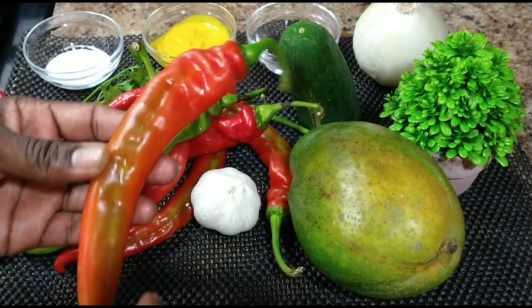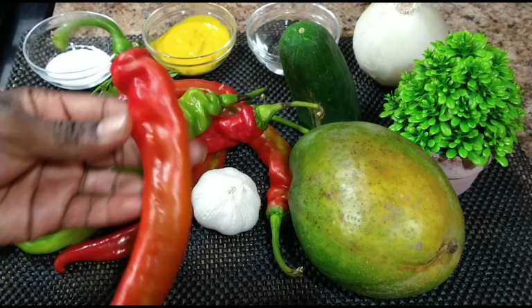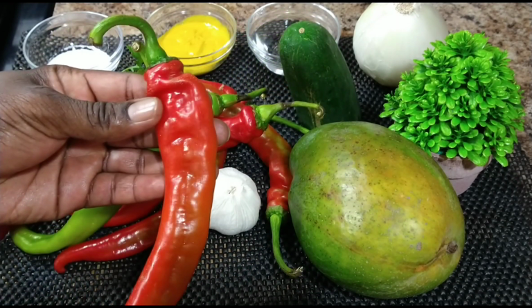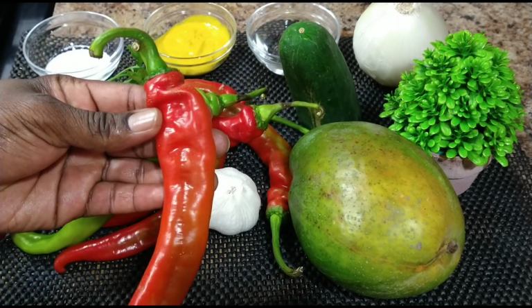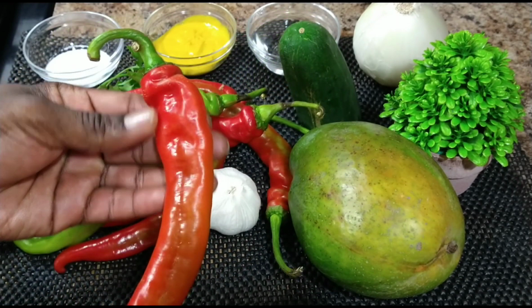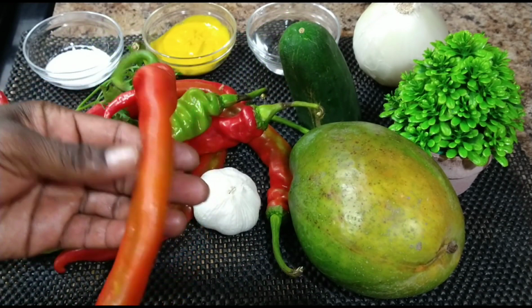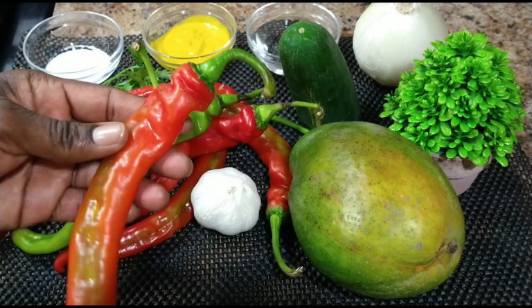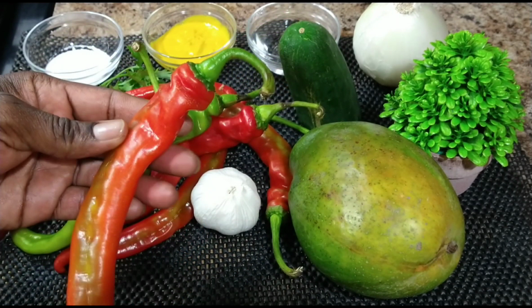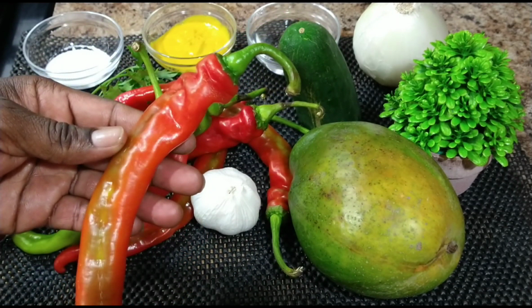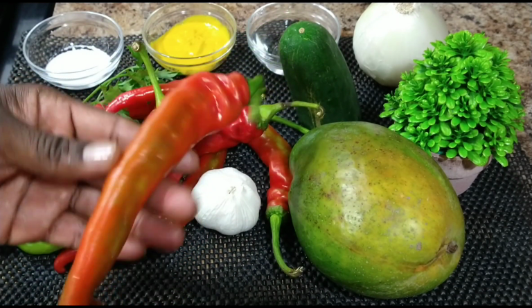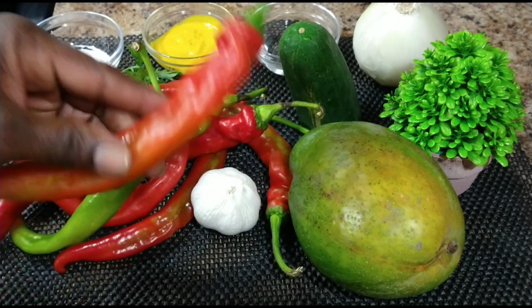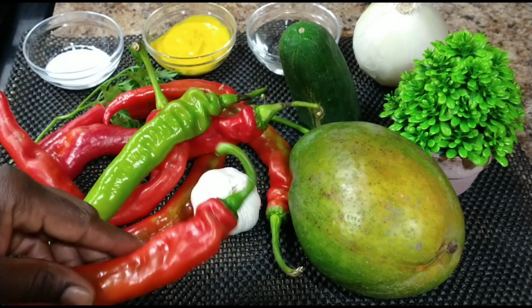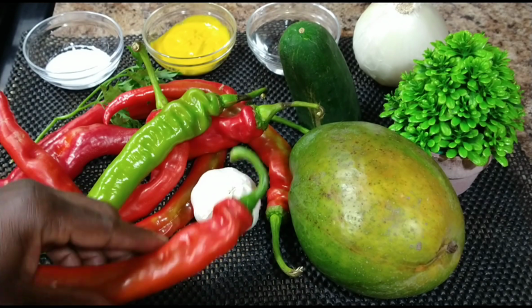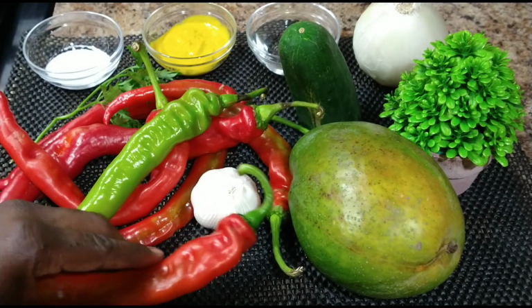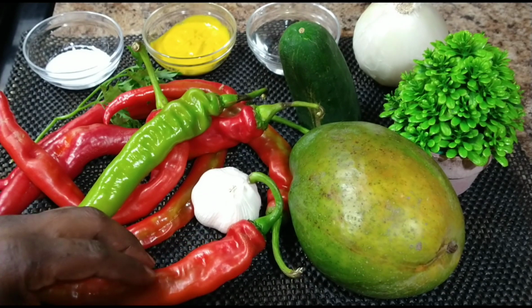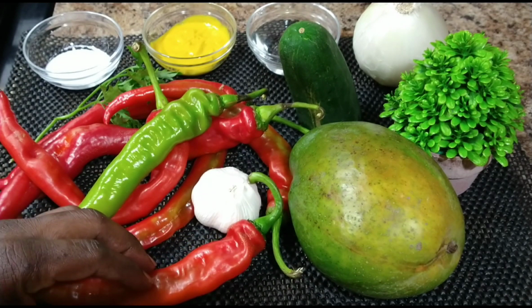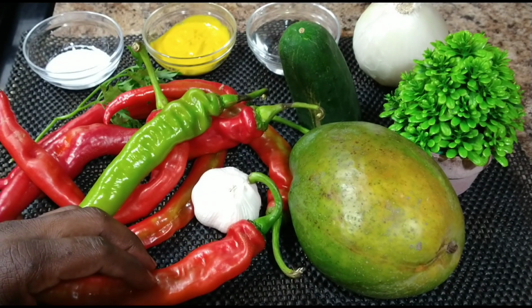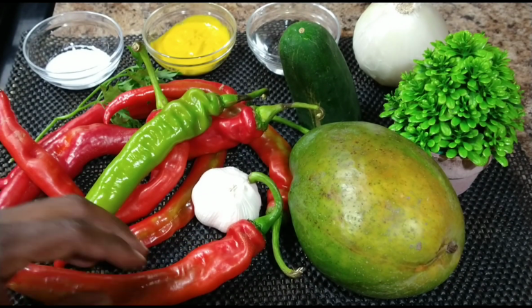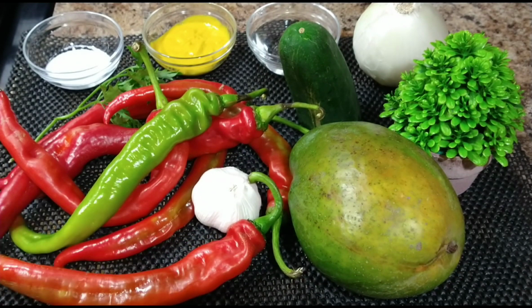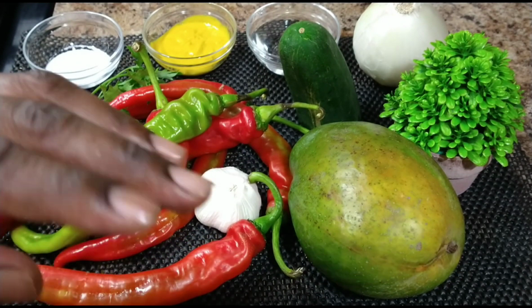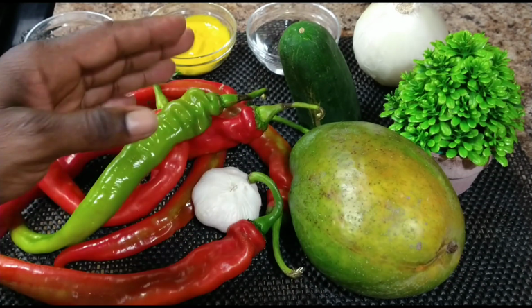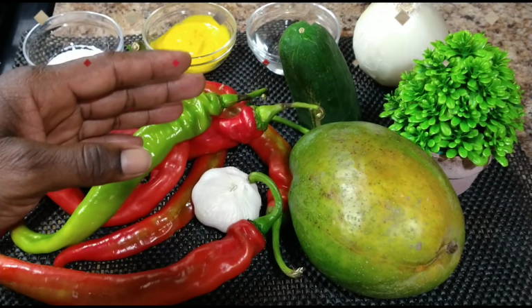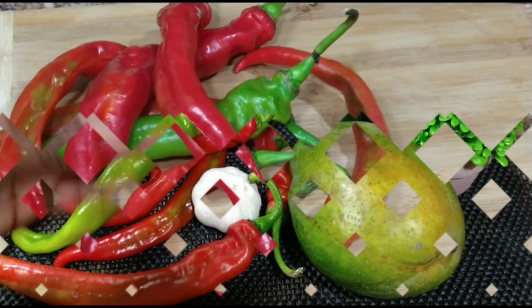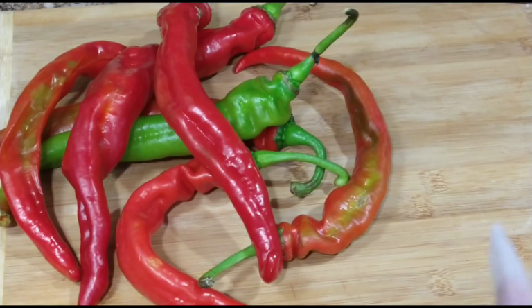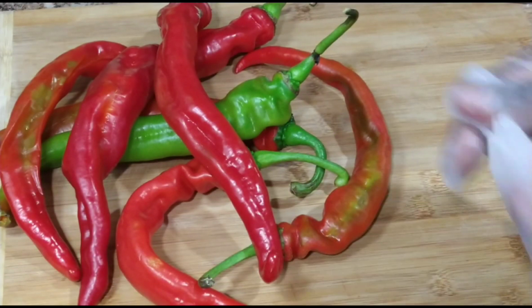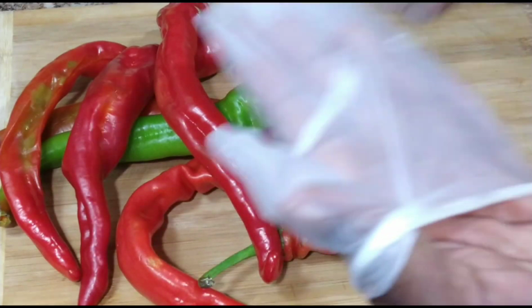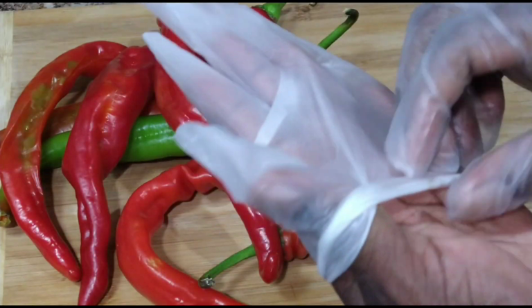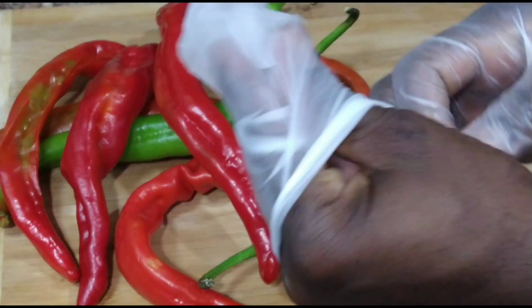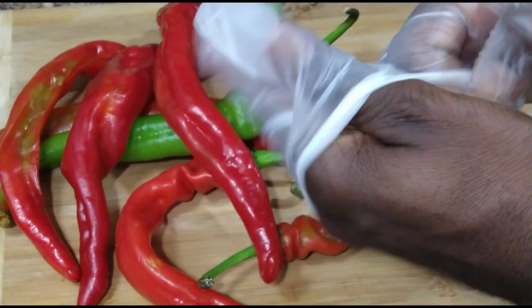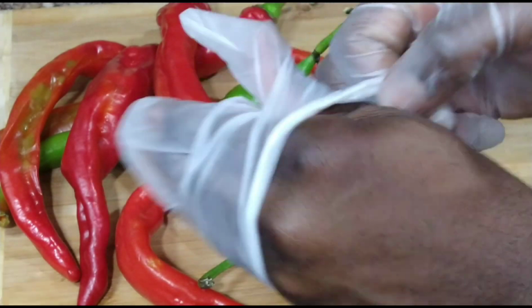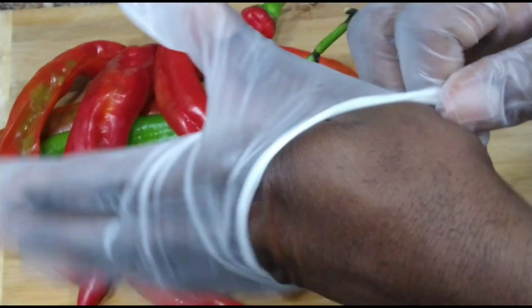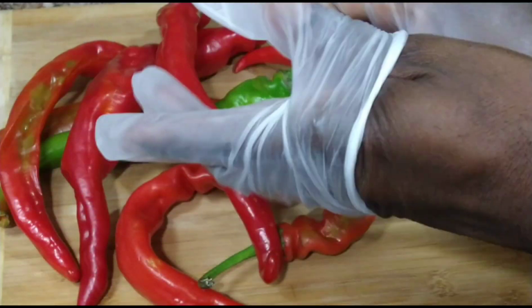Next, hot pepper. You do have options as far as using any kind of pepper that you enjoy using. I'm going to go ahead and chop them into small pieces. First thing first guys, you want to go ahead with two pairs of gloves.